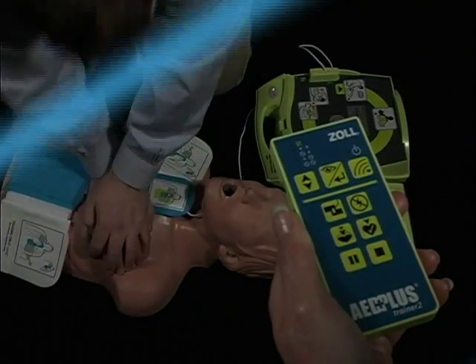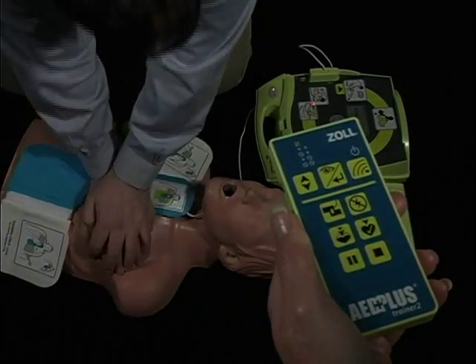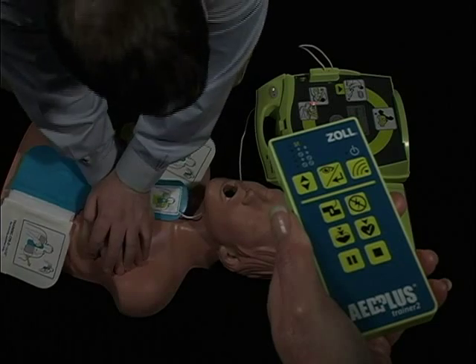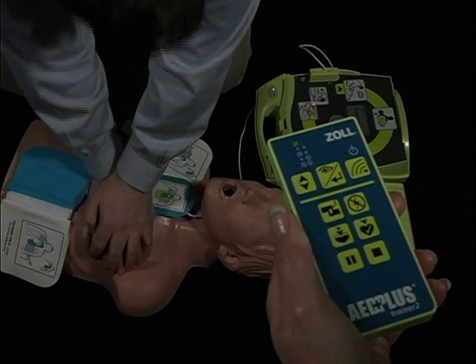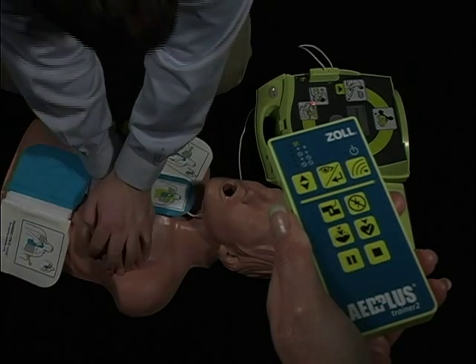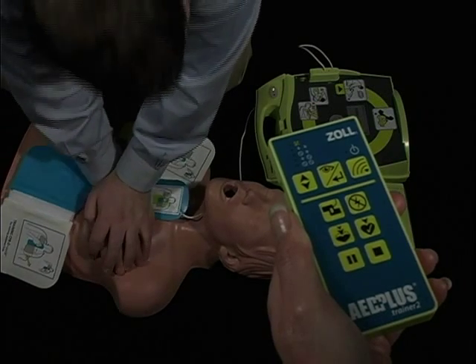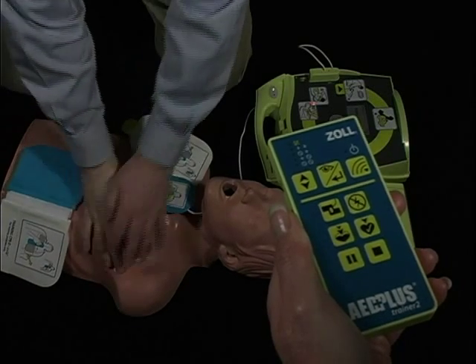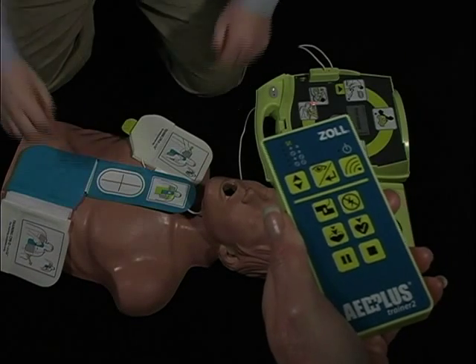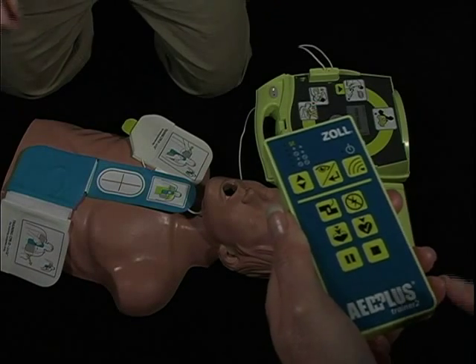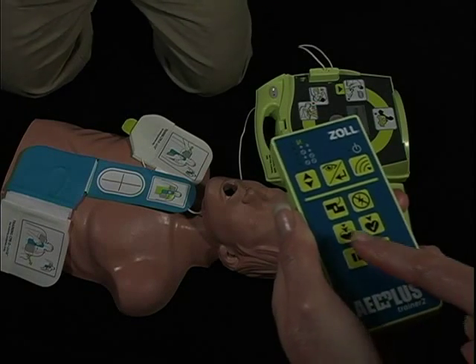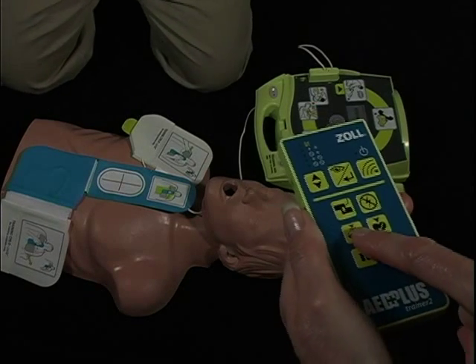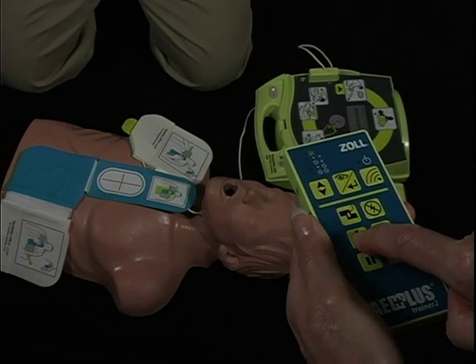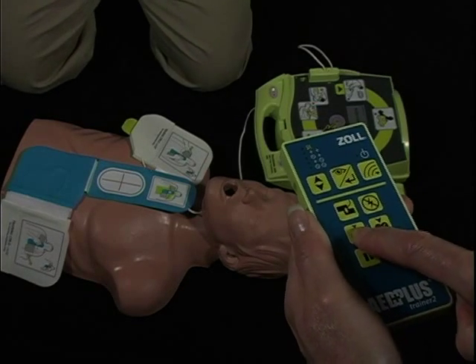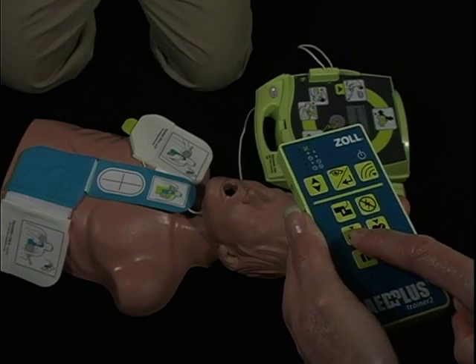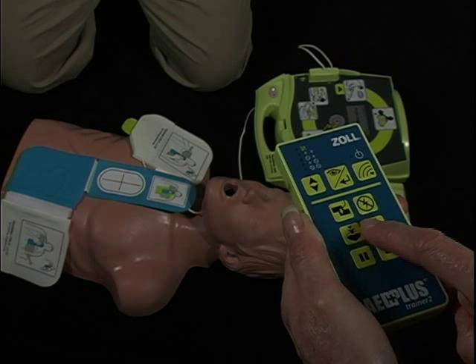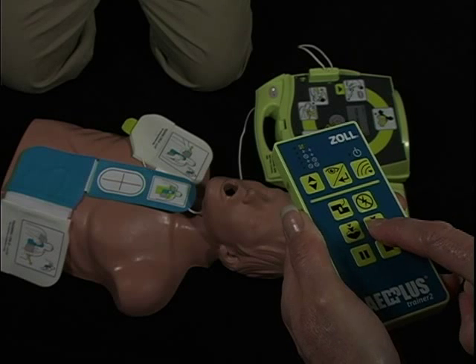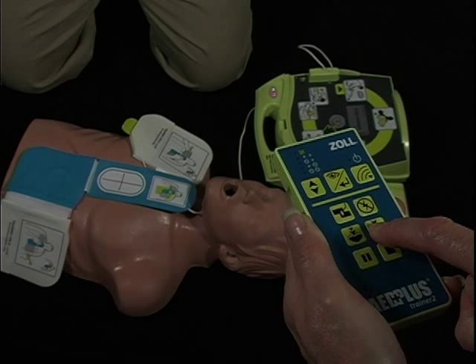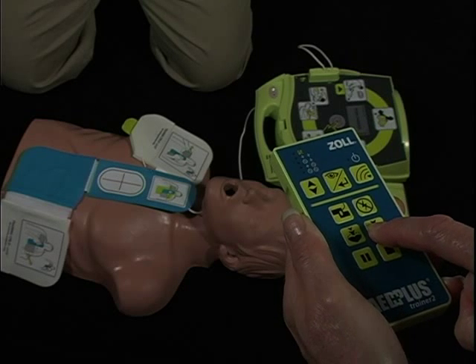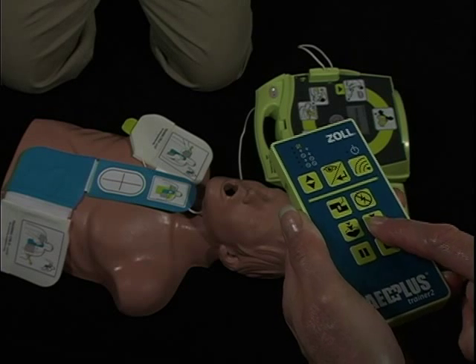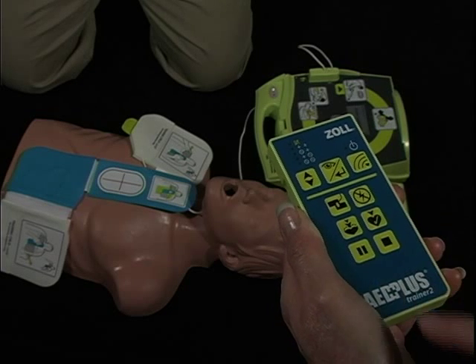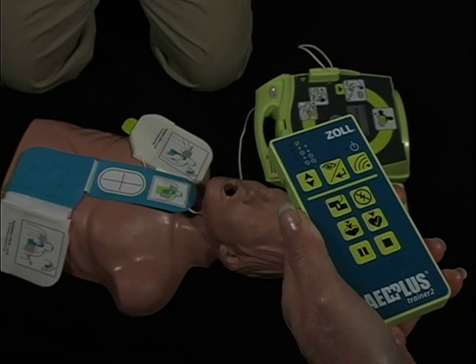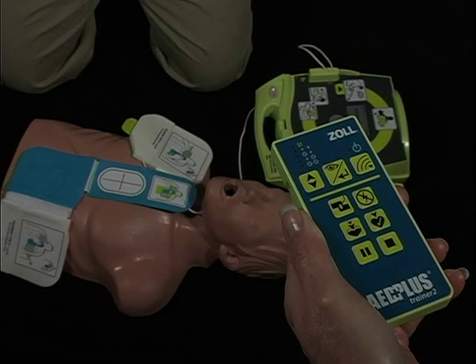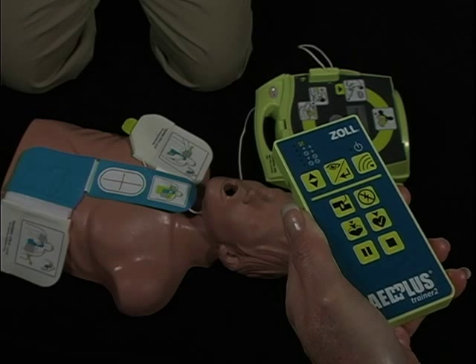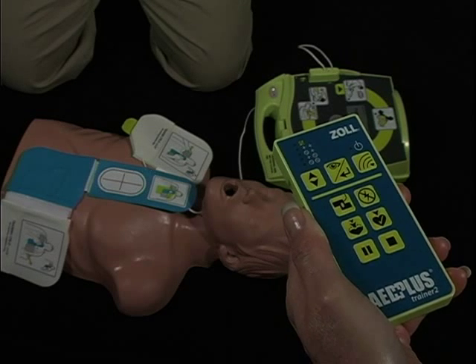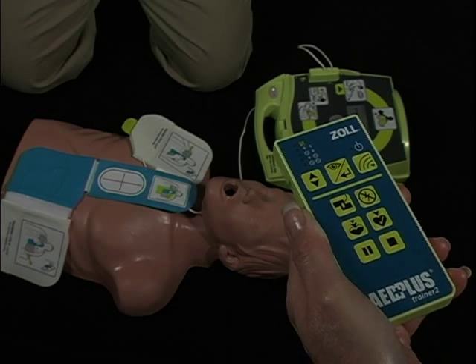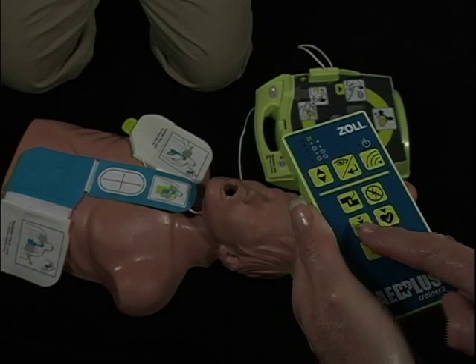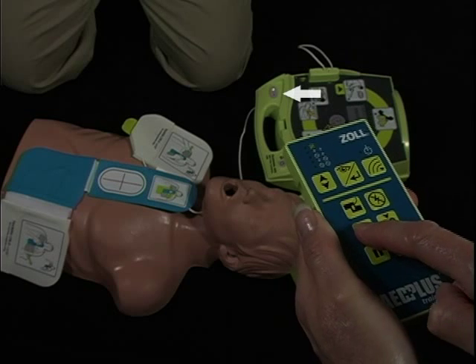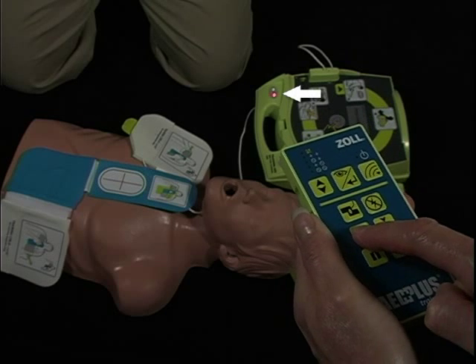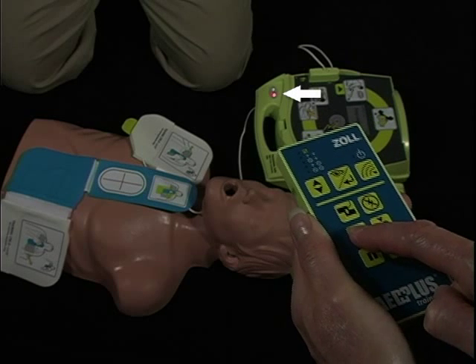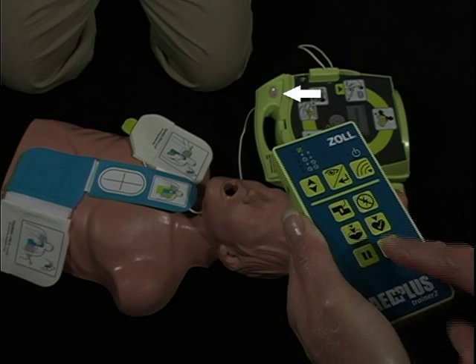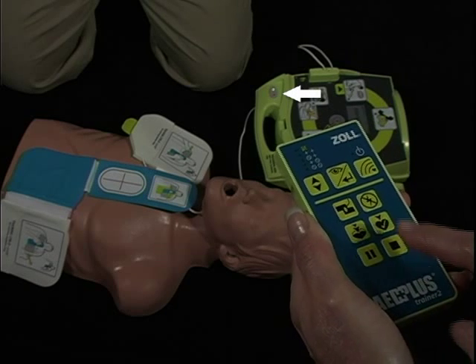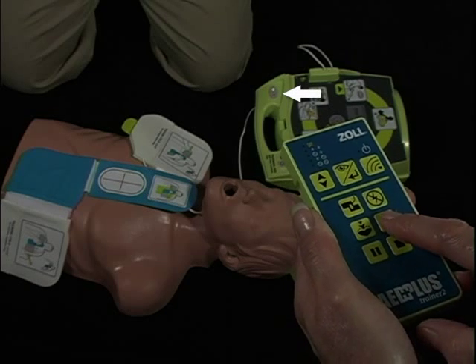But at other times — such as during 'Stop CPR, don't touch patient' — these buttons are invalid and their transmissions will be rejected by the Trainer 2 unit, and the red light will flash three times quickly.